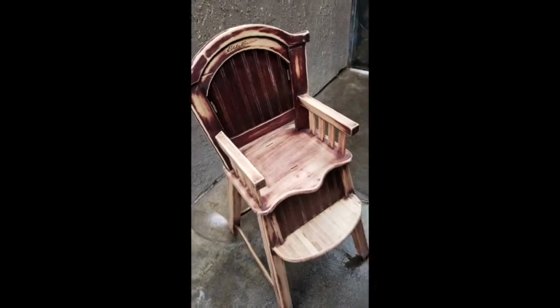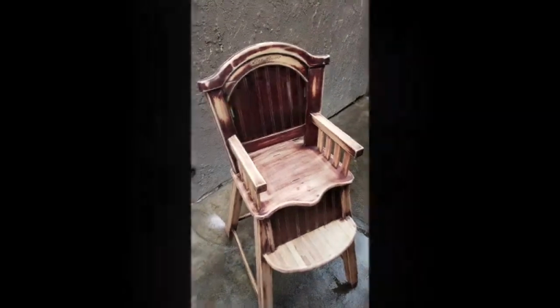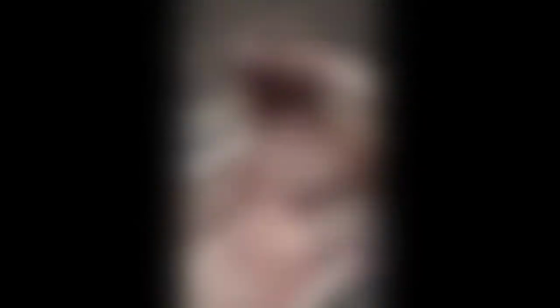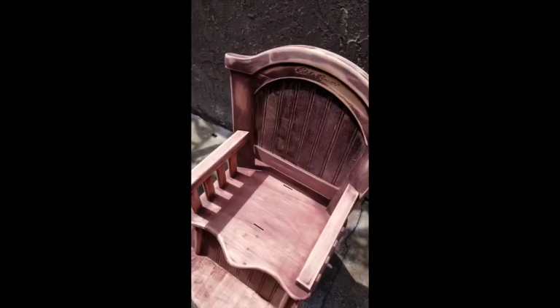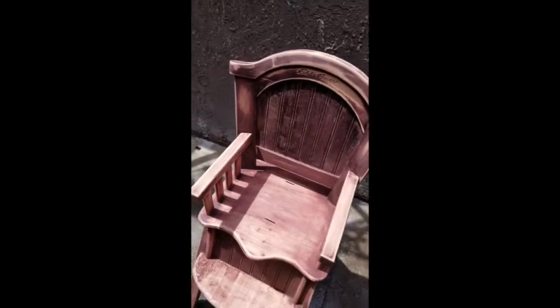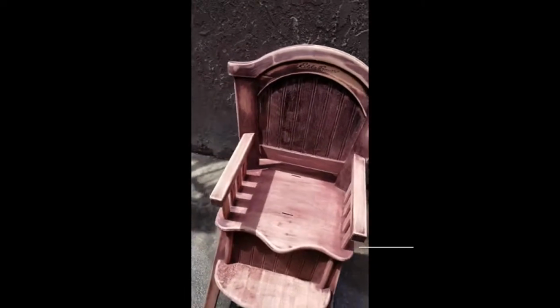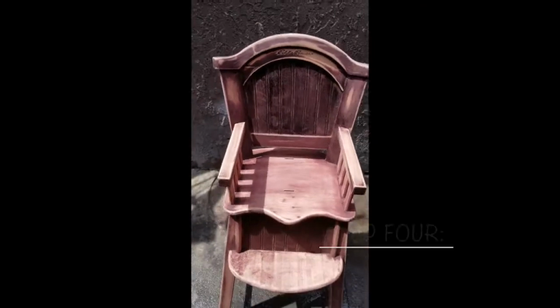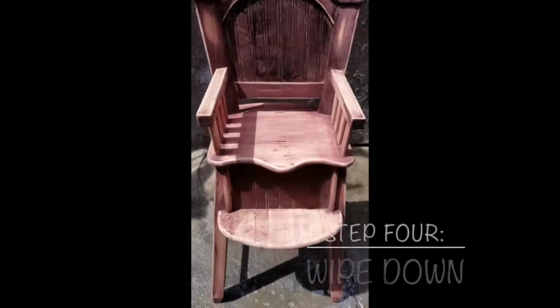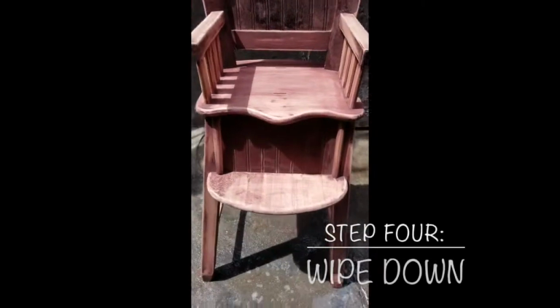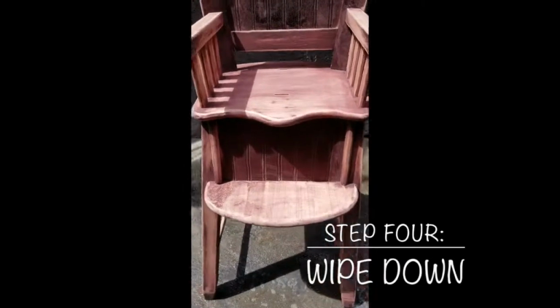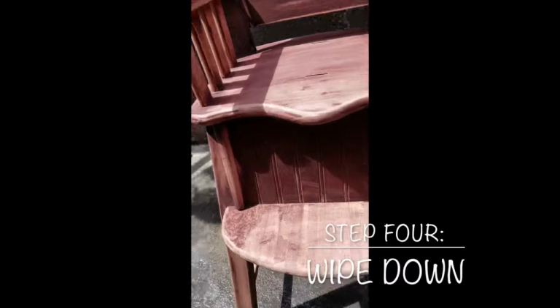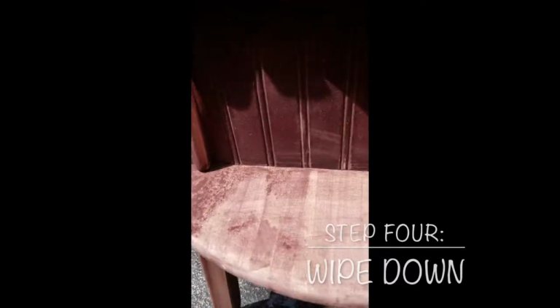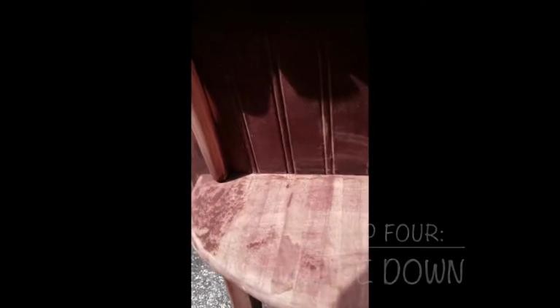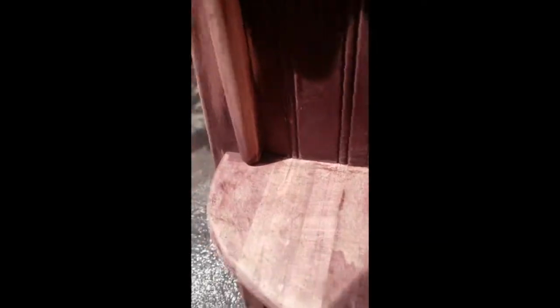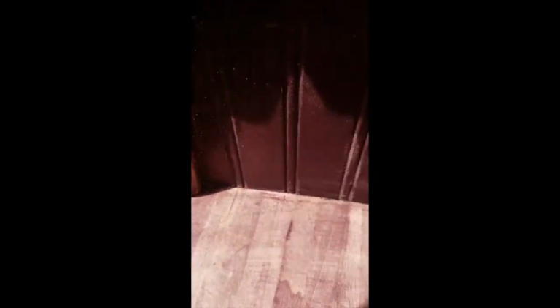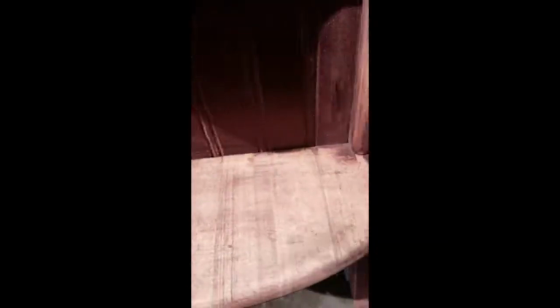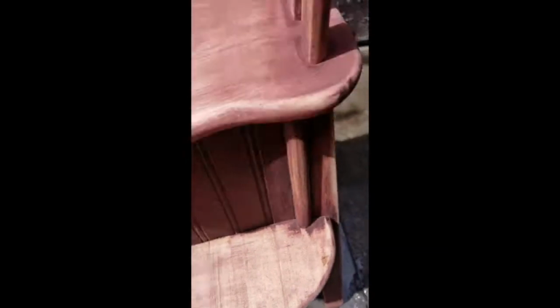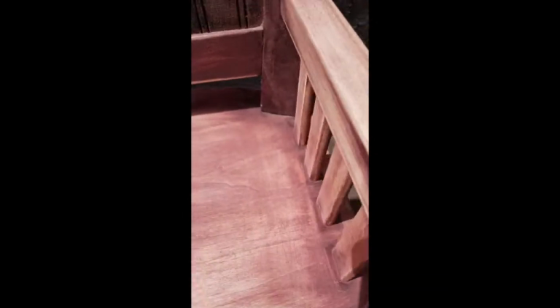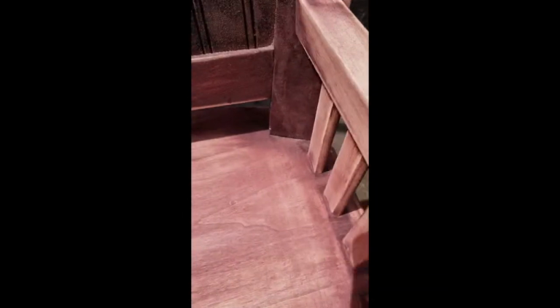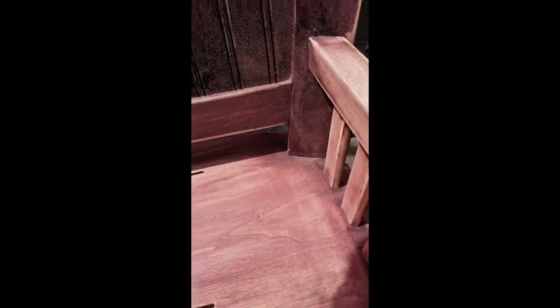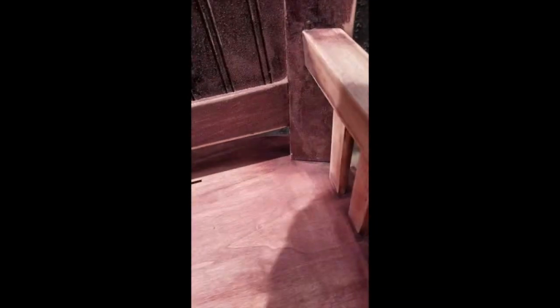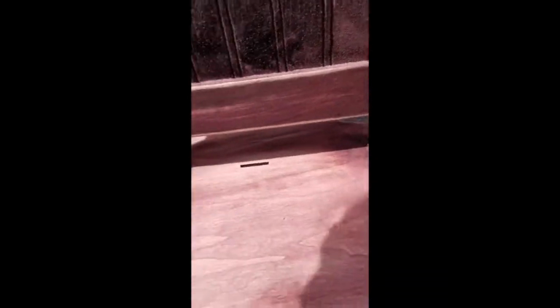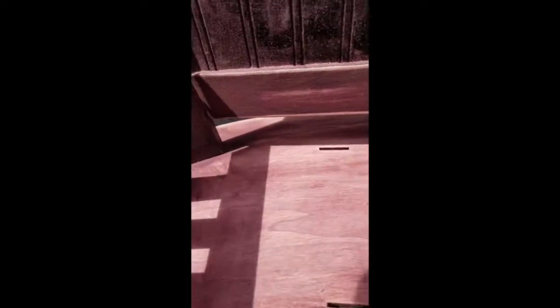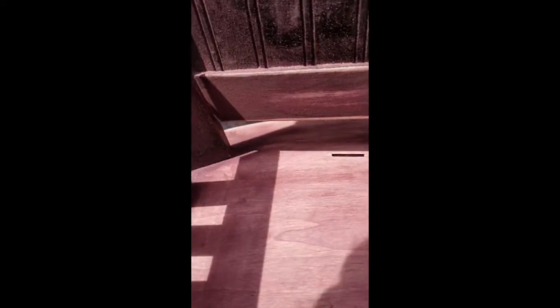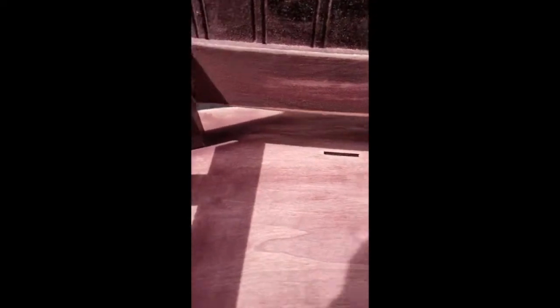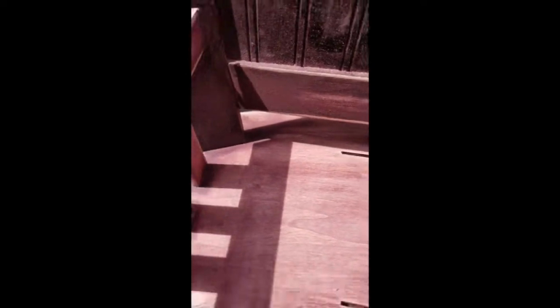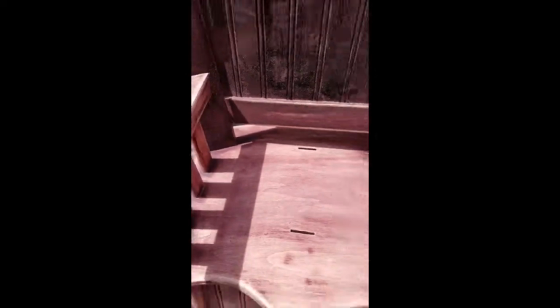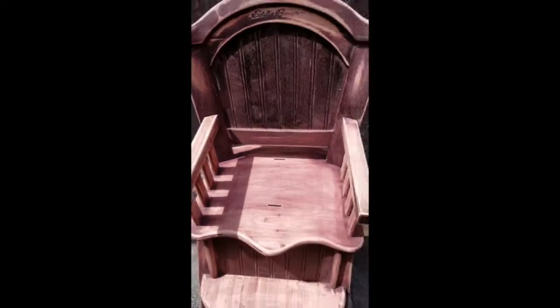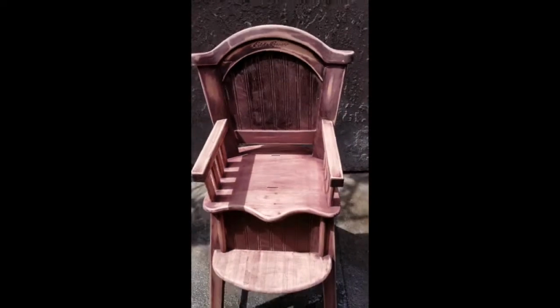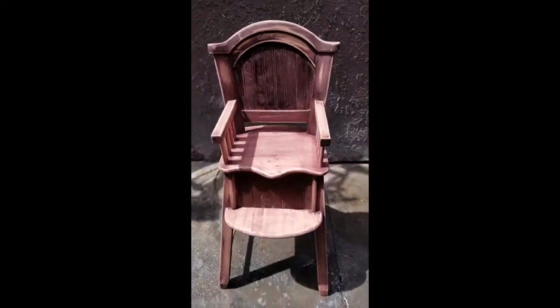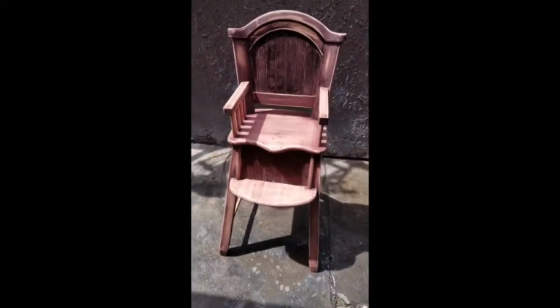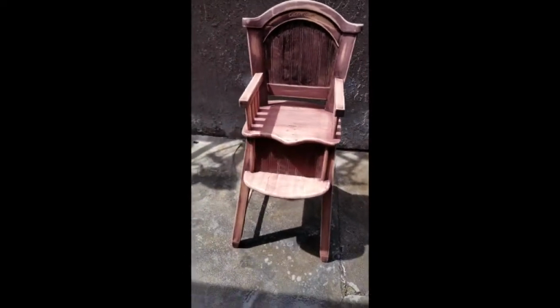My arm was getting tired, but step four: I wiped it down again with a wet rag and then let it dry in the sun. And then step five, I finally got to paint the chair. I used the roller for most of it because it was coming out really smooth.